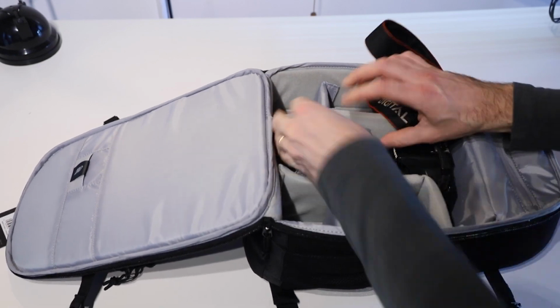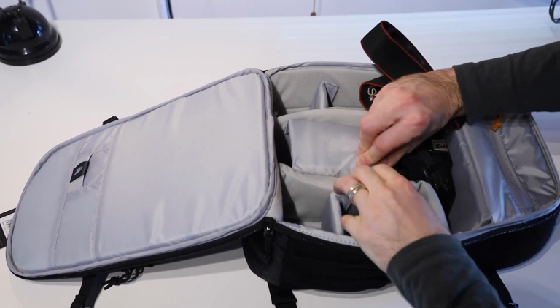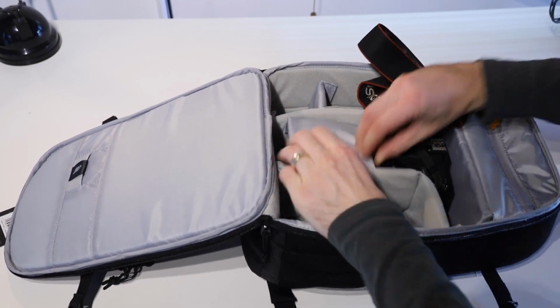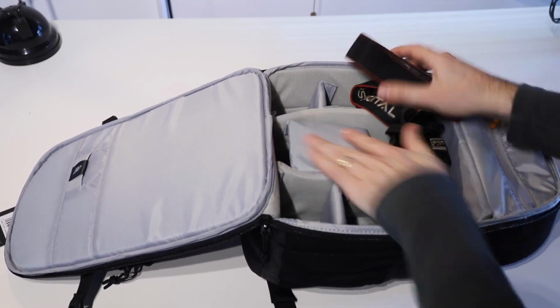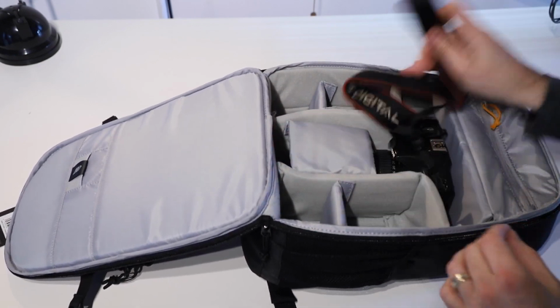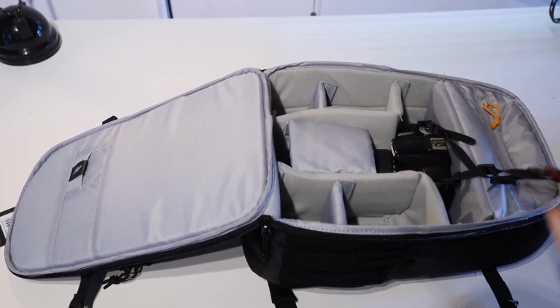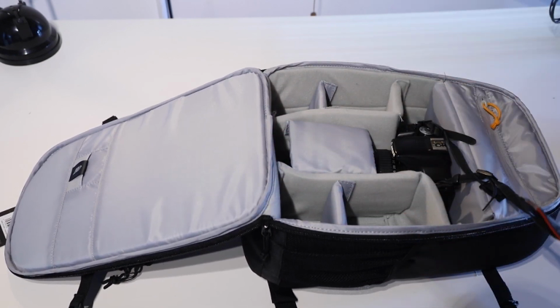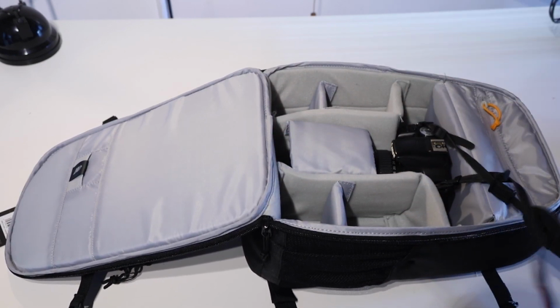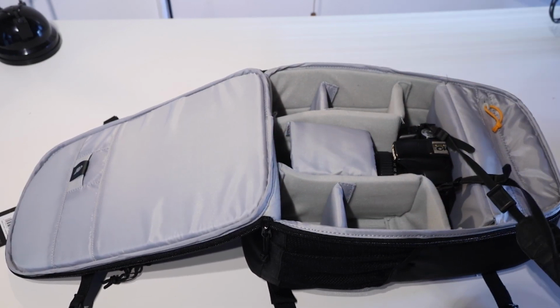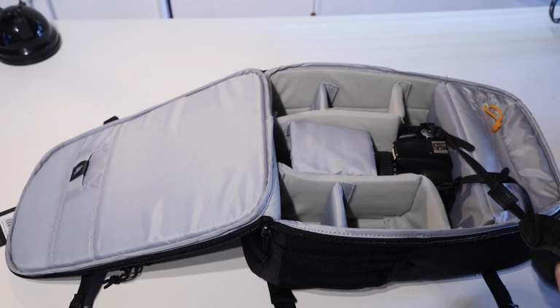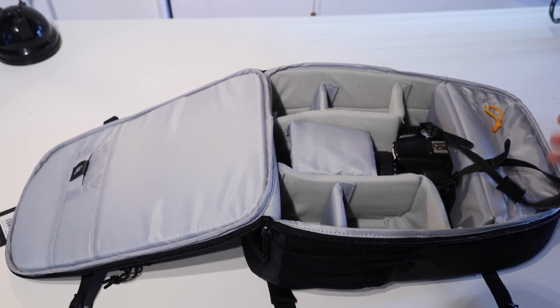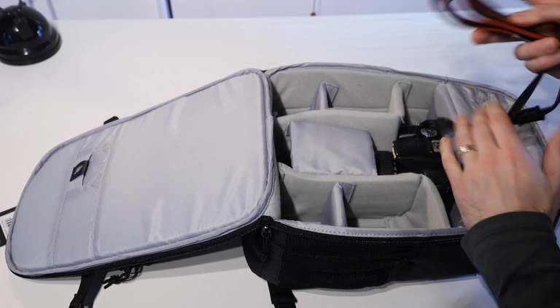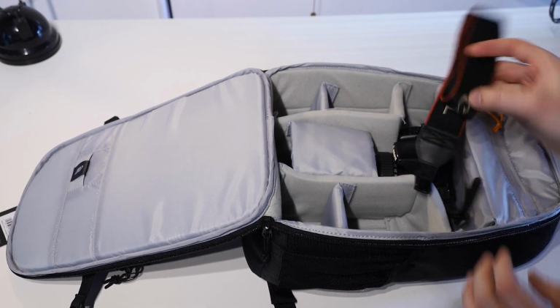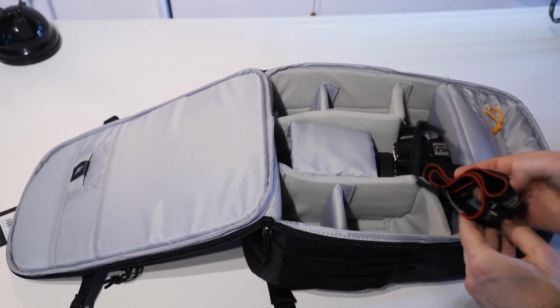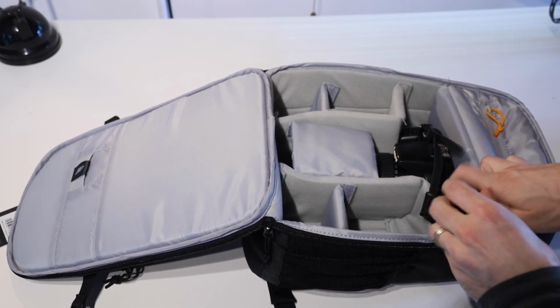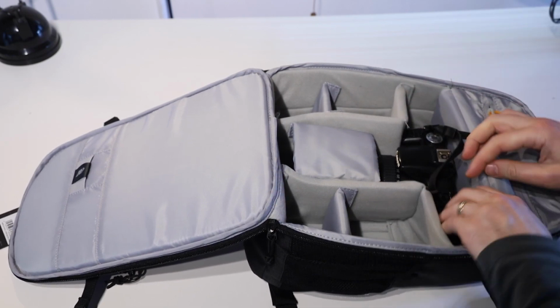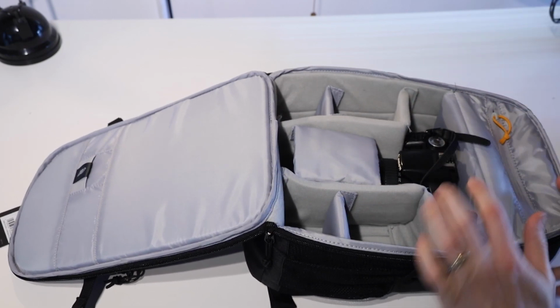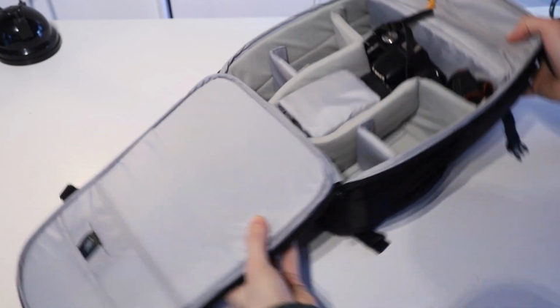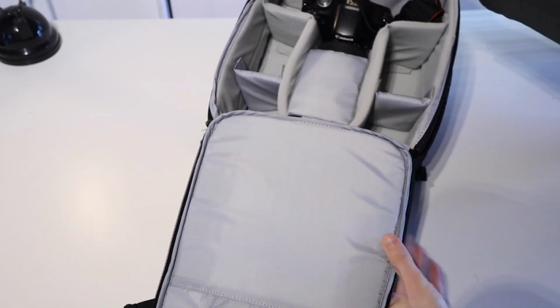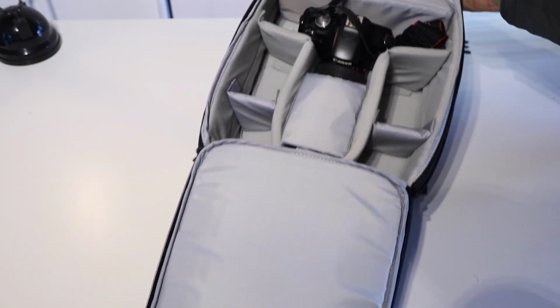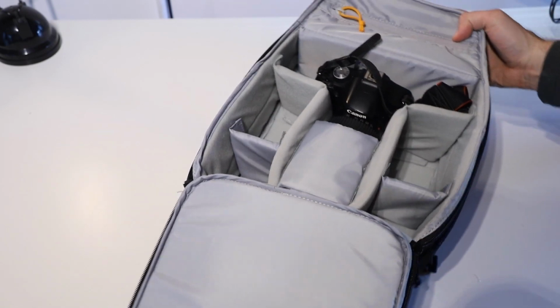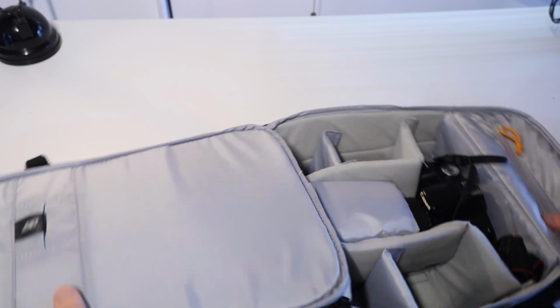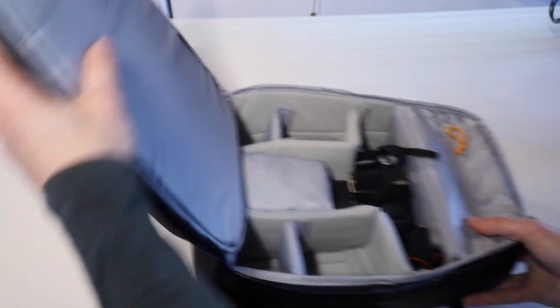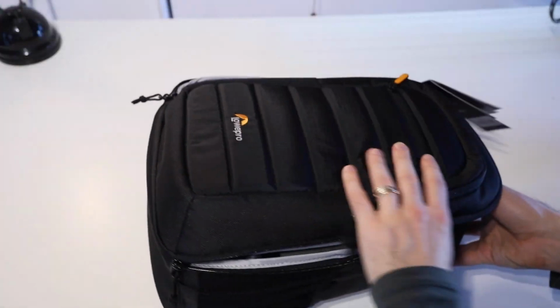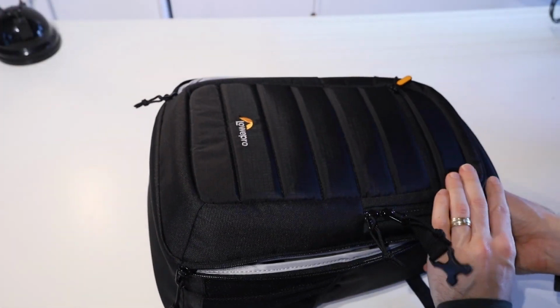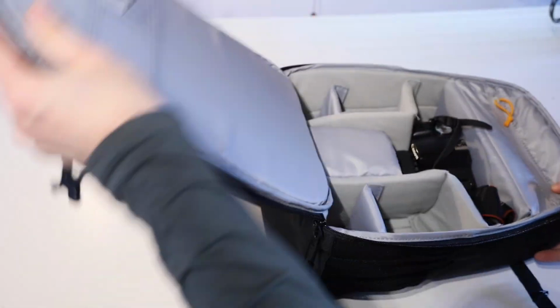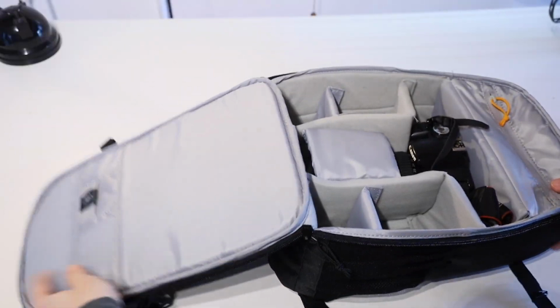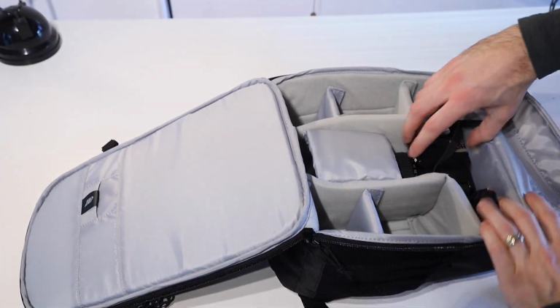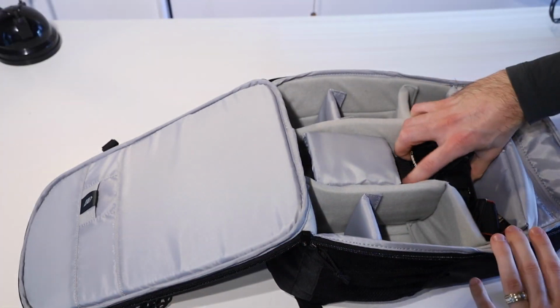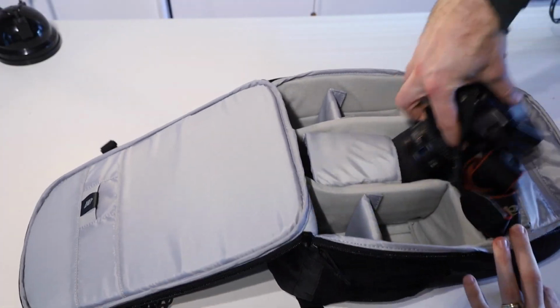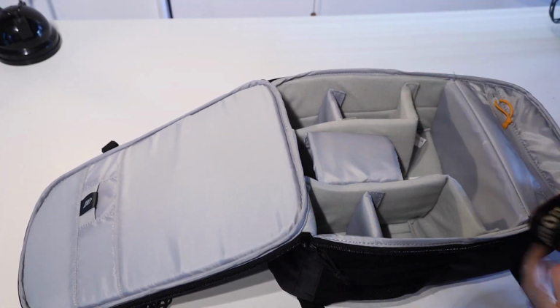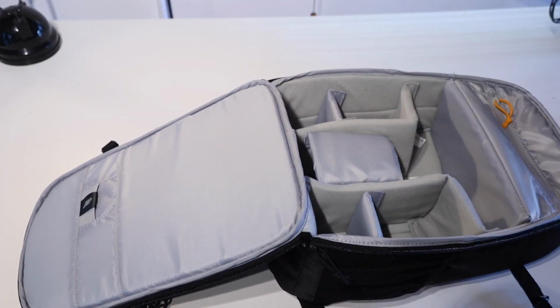I've just put in a Canon 500D with a 16 to 35 millimeter lens attached and that fits in here, no problem. And then we've got those four spaces on either side still for spare lenses, charger, flash, all that sort of thing.